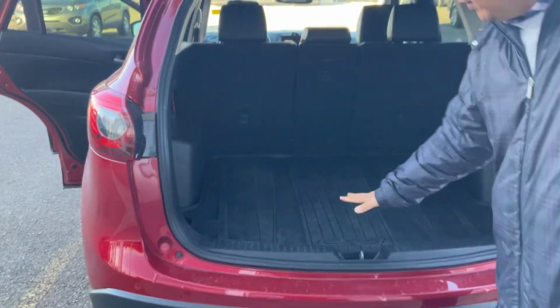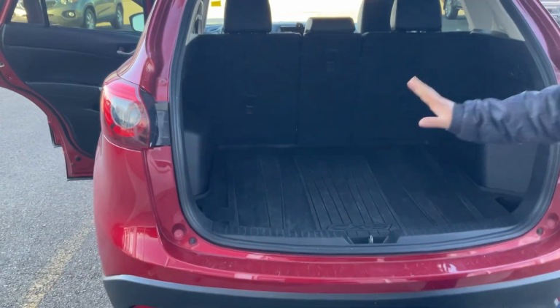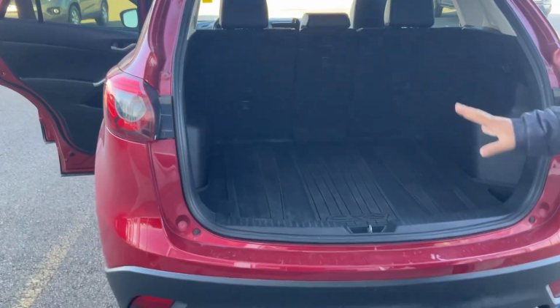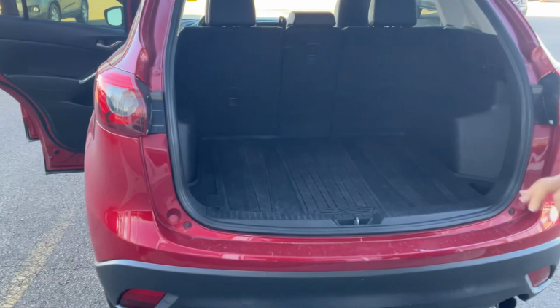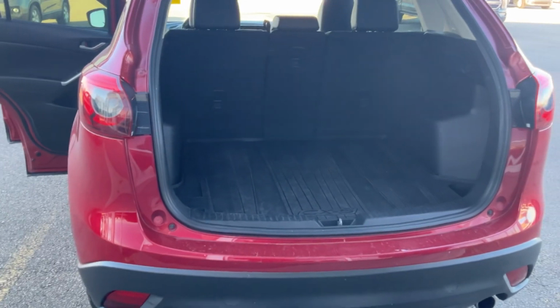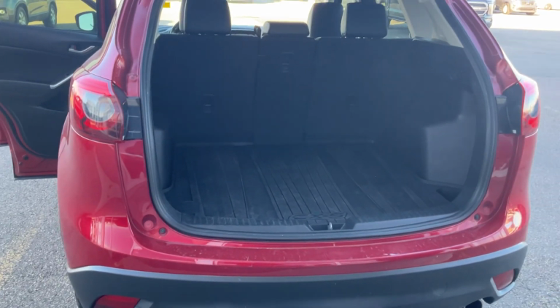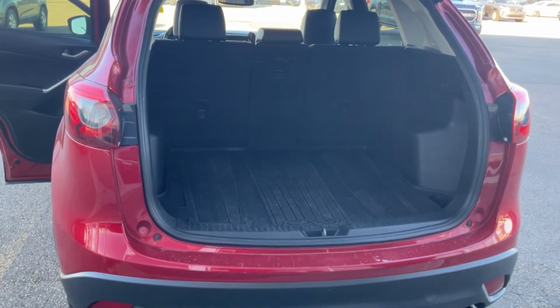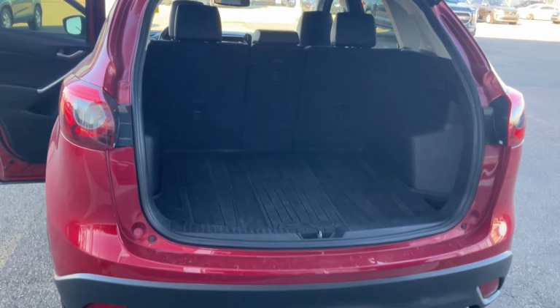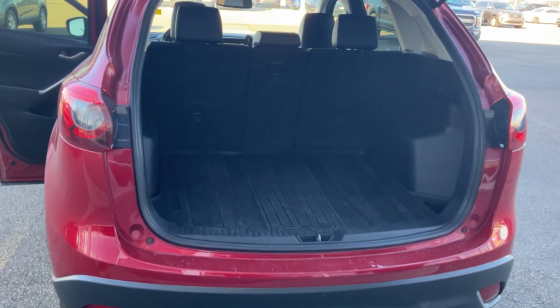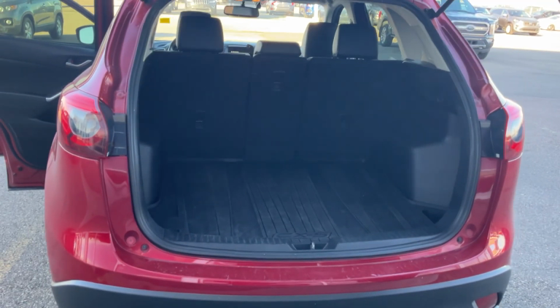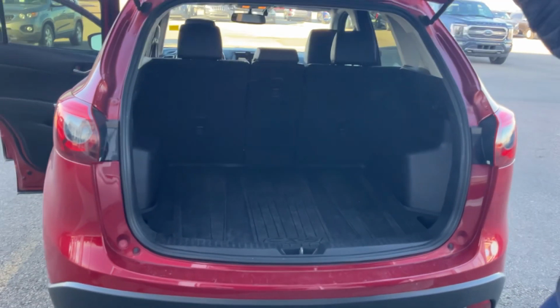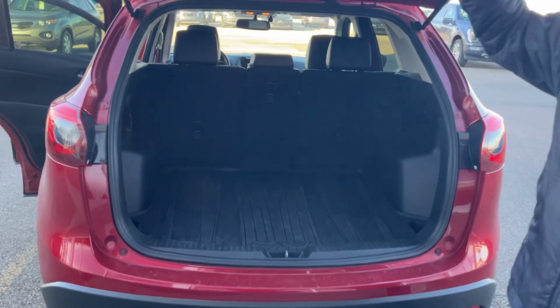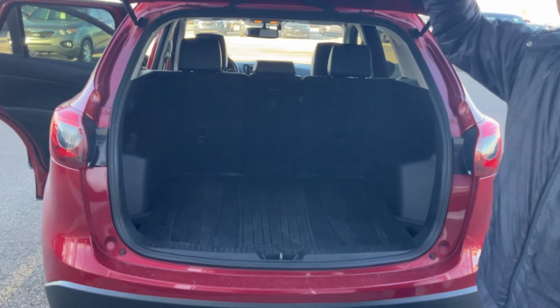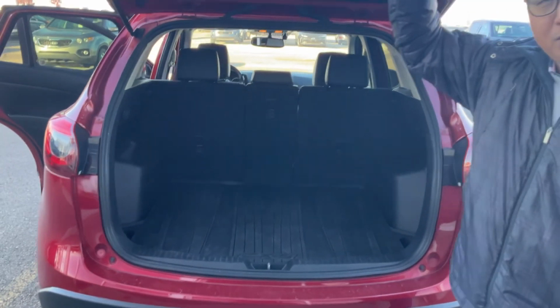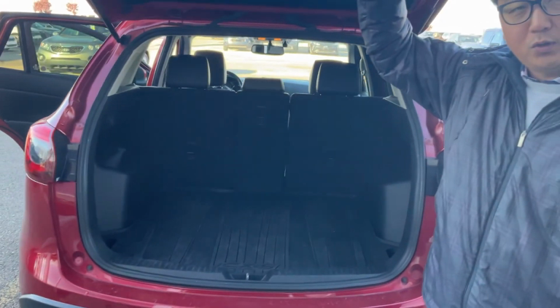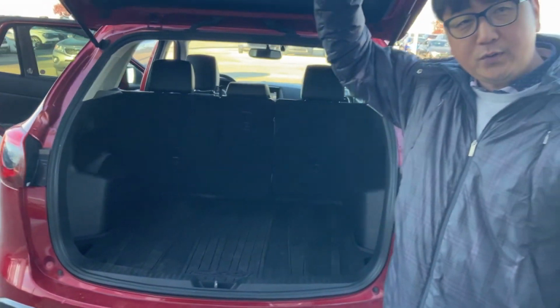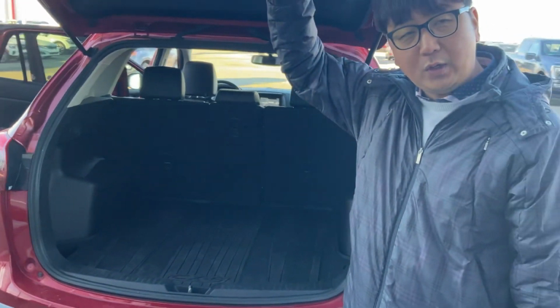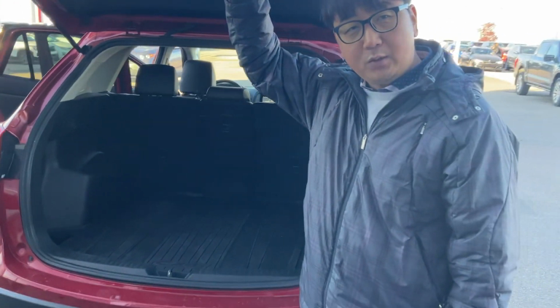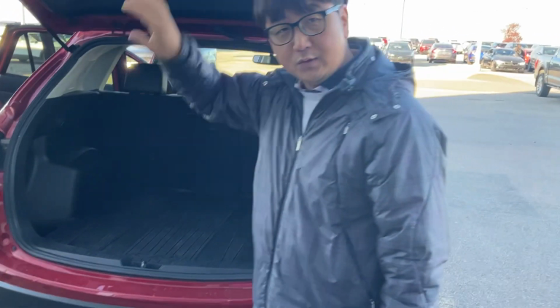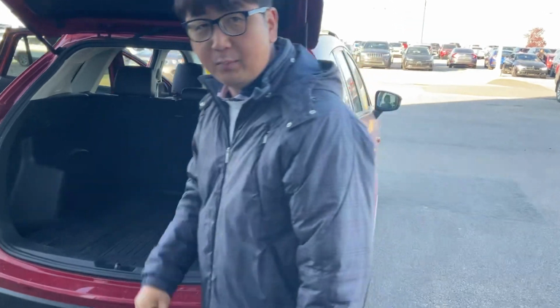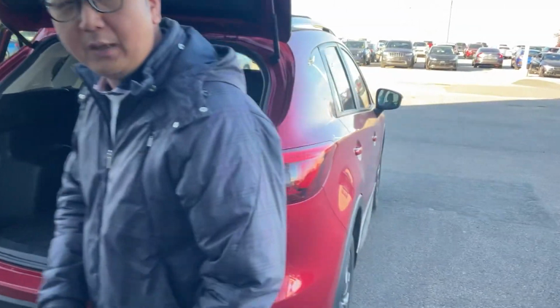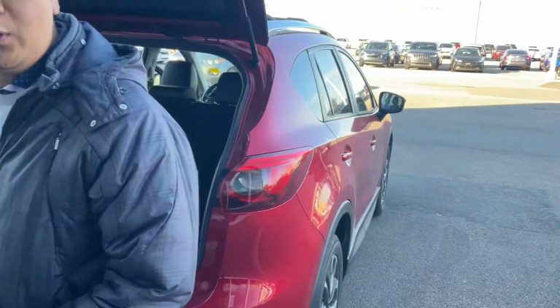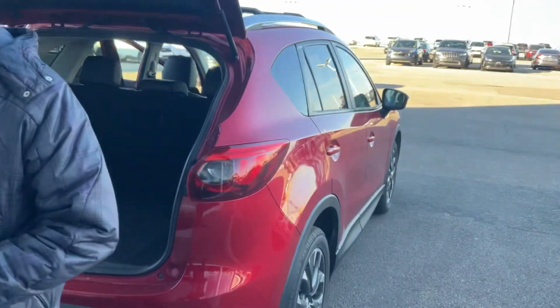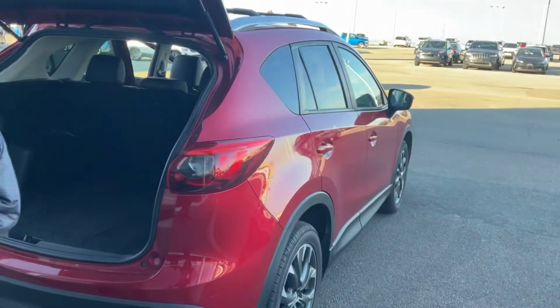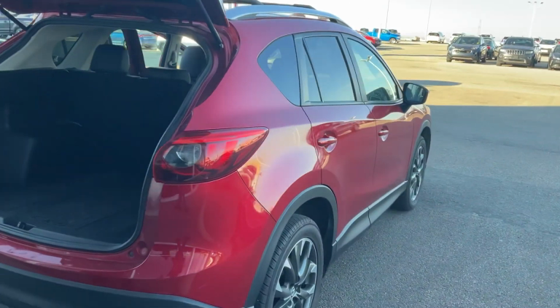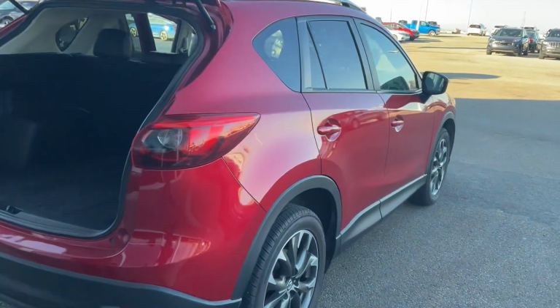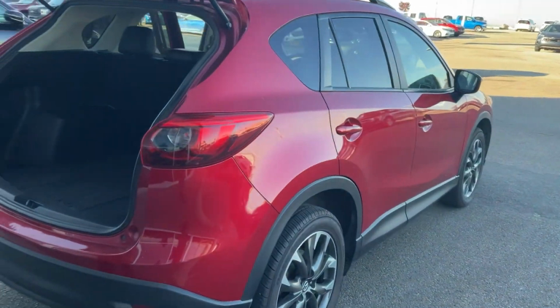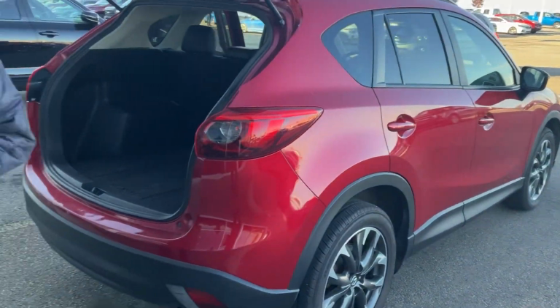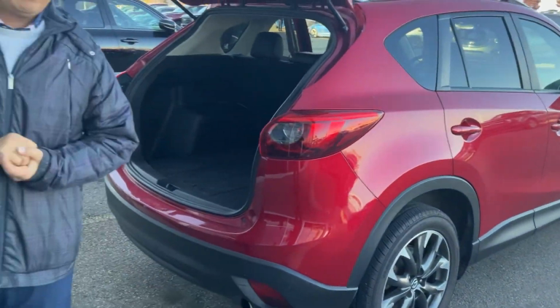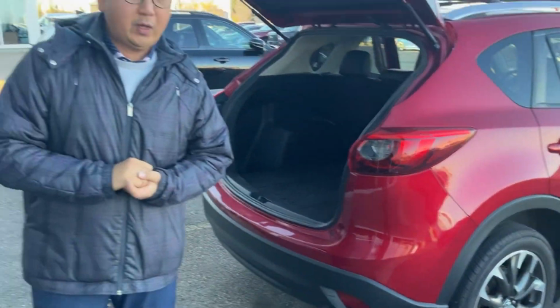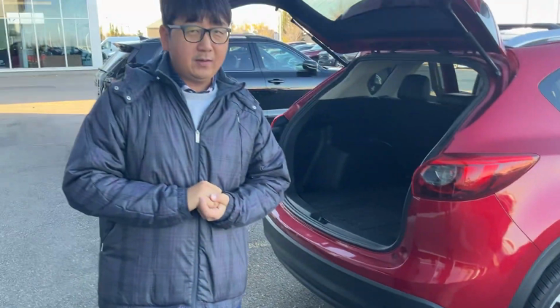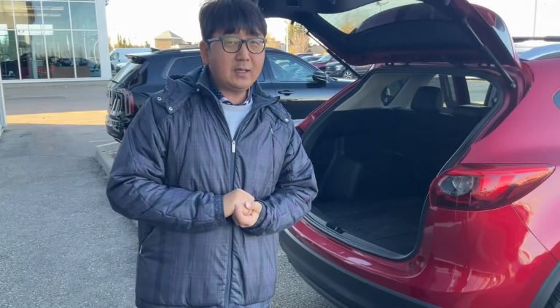So that's the 2016 CX-5. Mileage is about 120,000 kilometers. If you have any questions, just let me know. My phone number is 780-449-4499. Thank you.